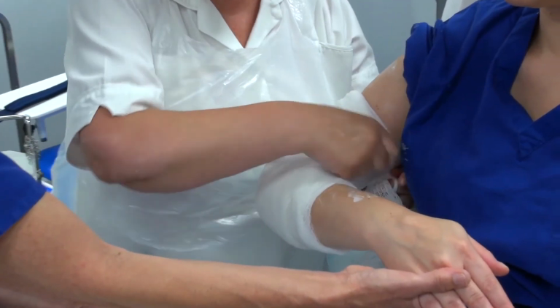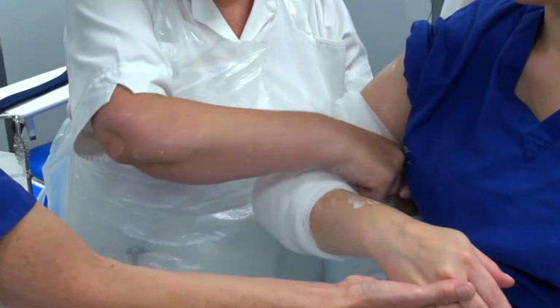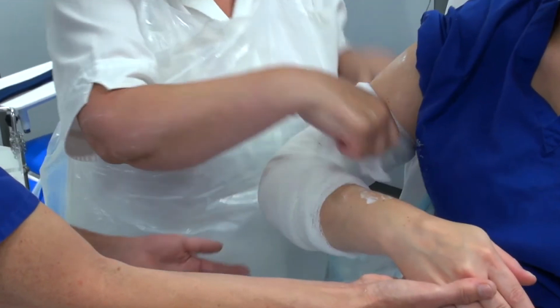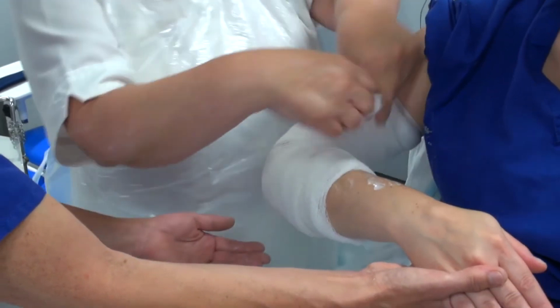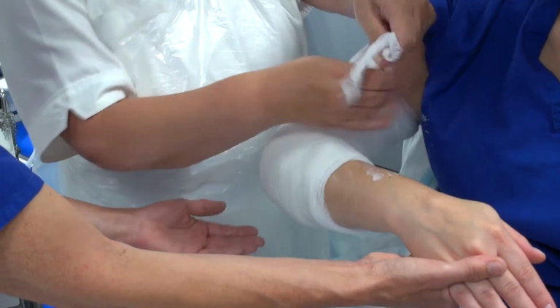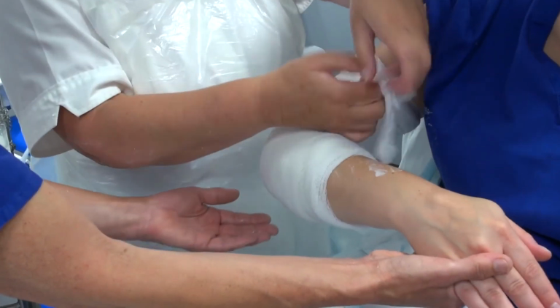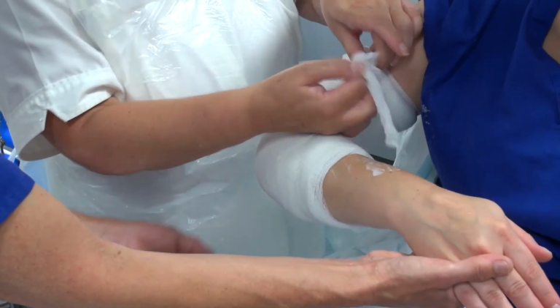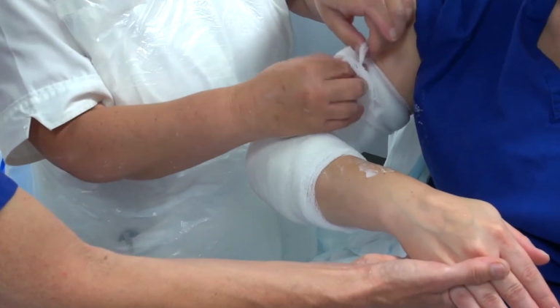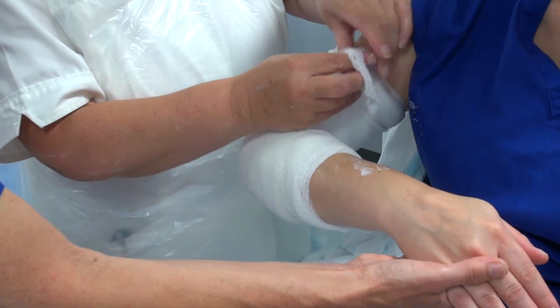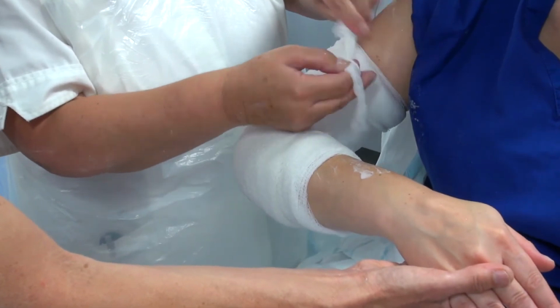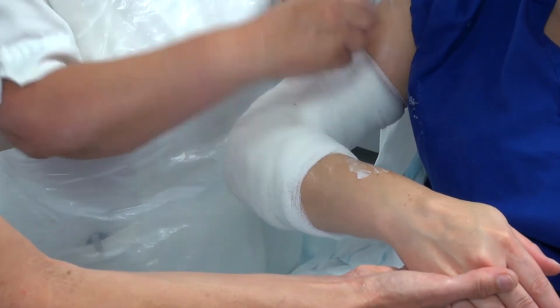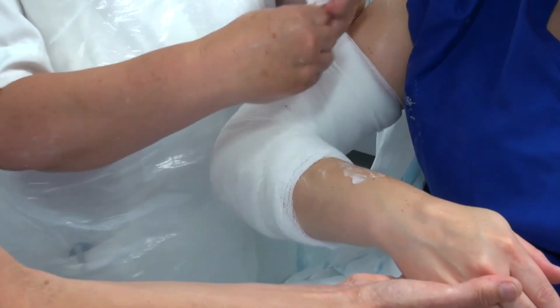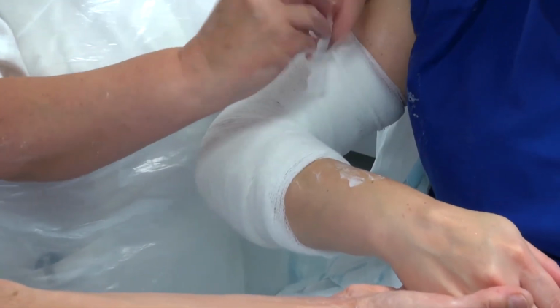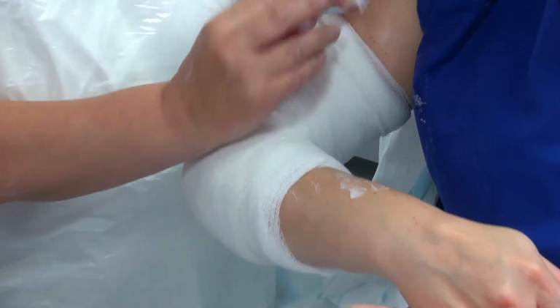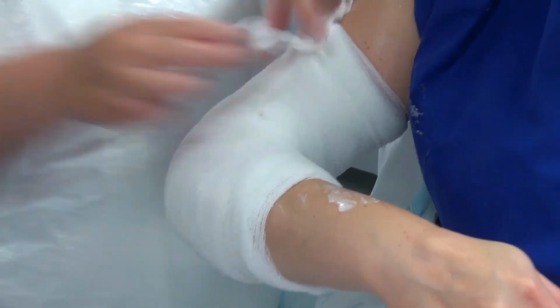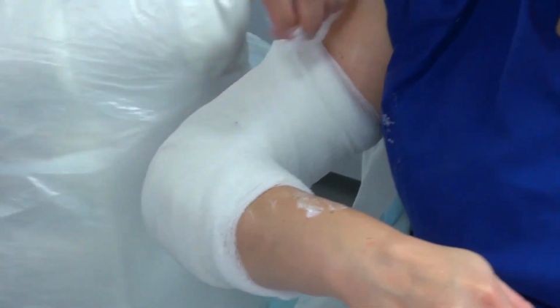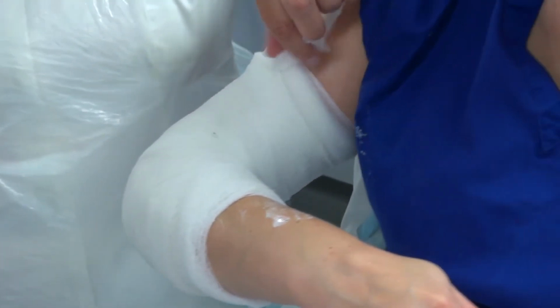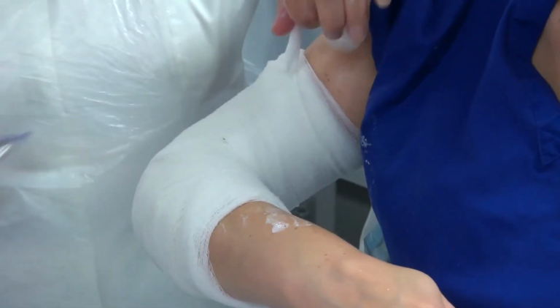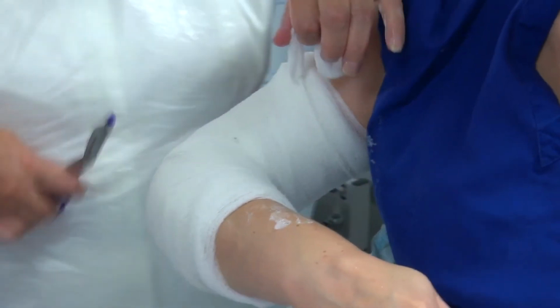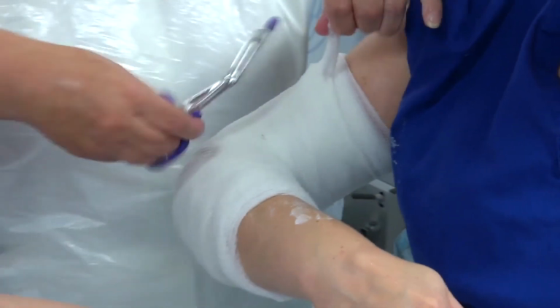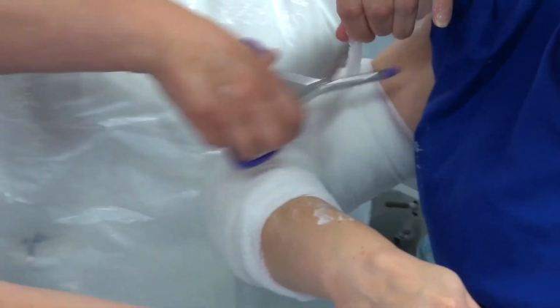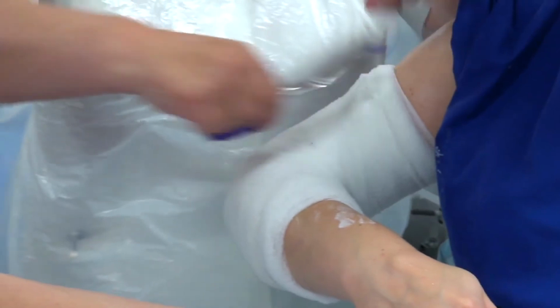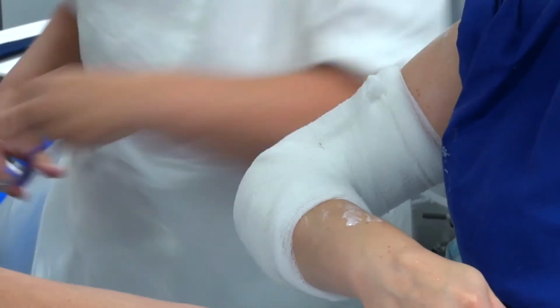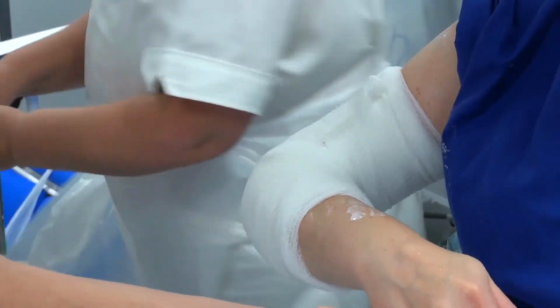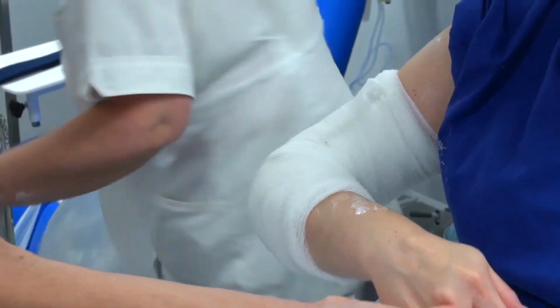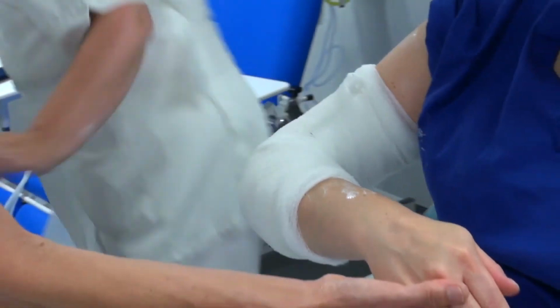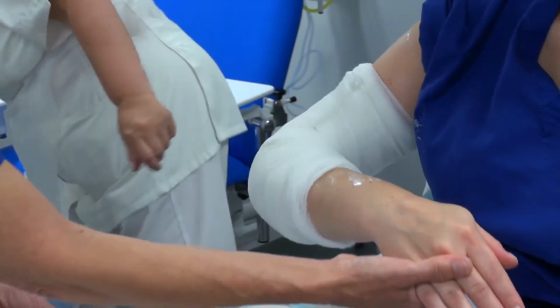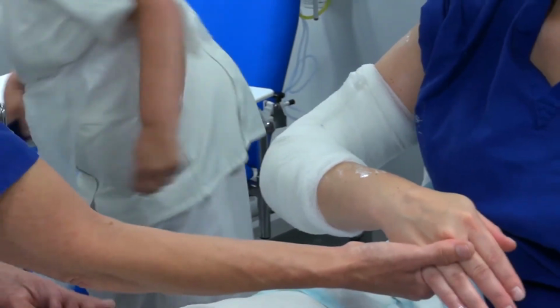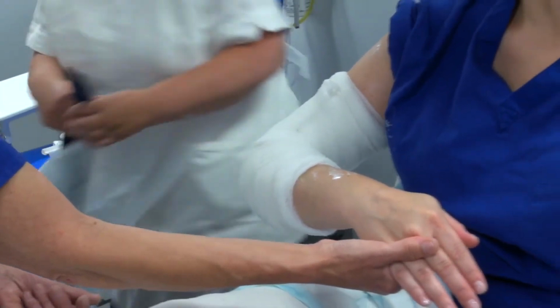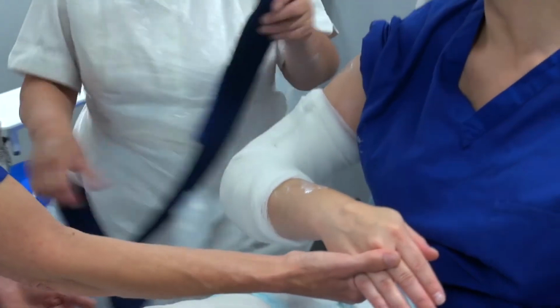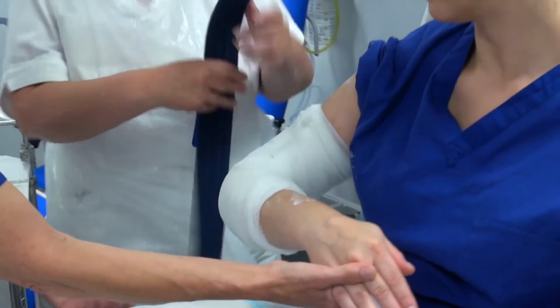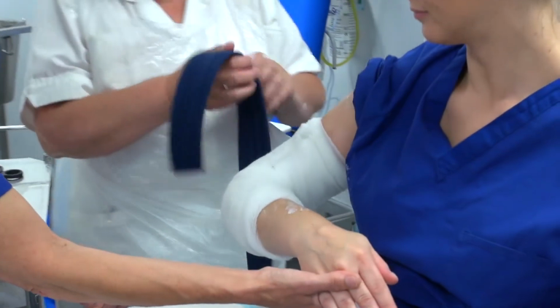Is that comfortable? Yeah, that looks lovely.